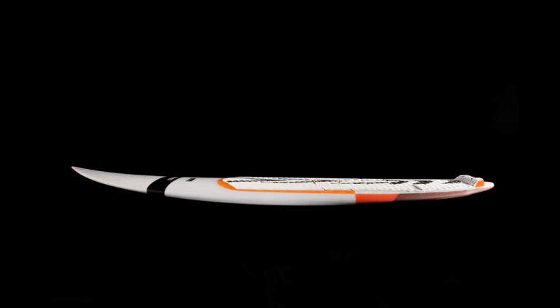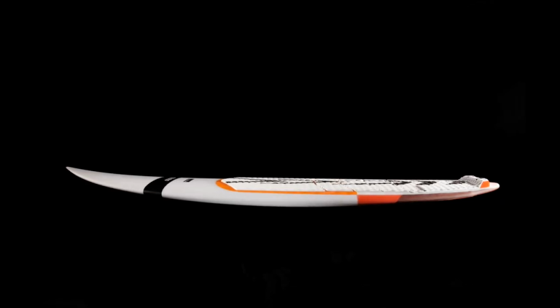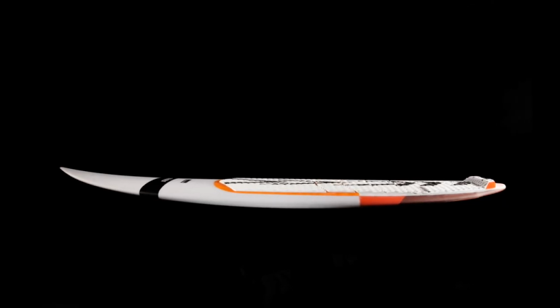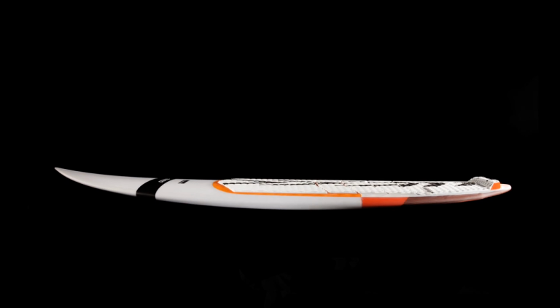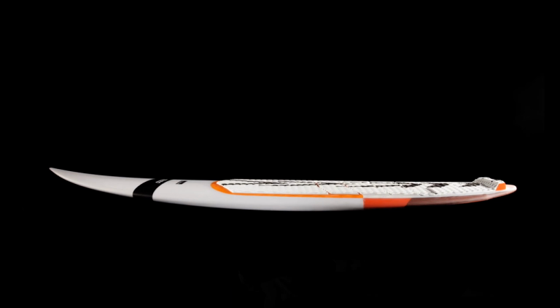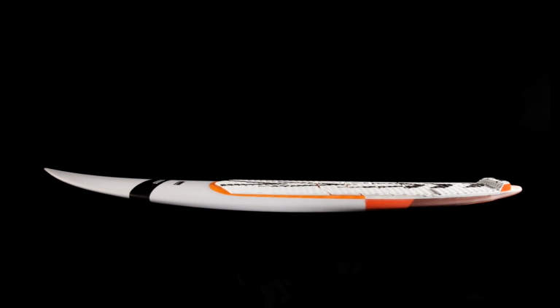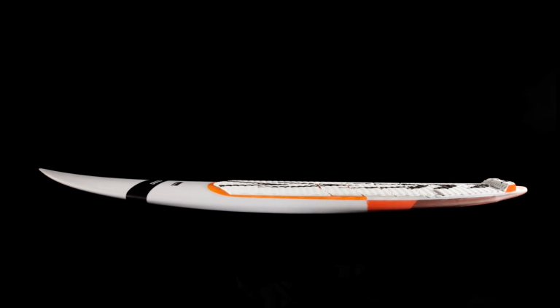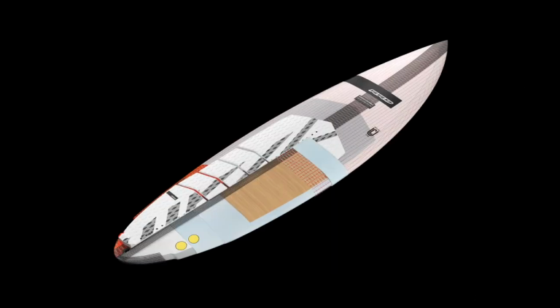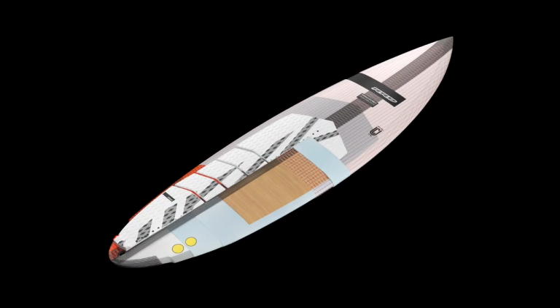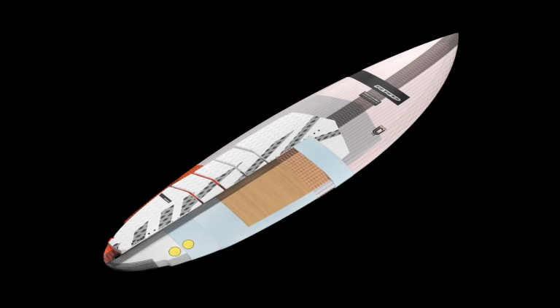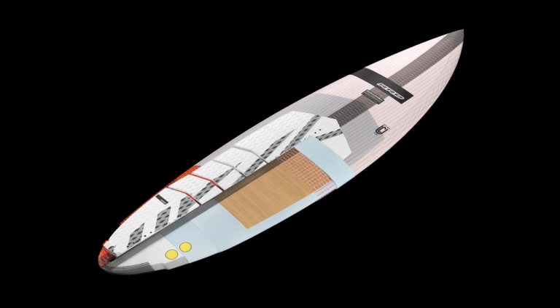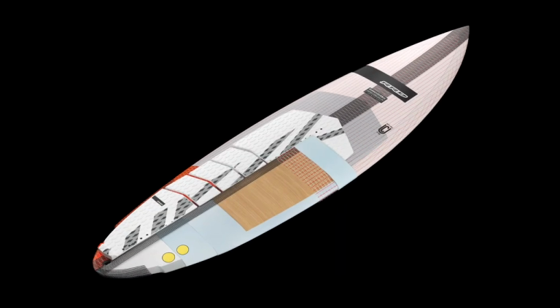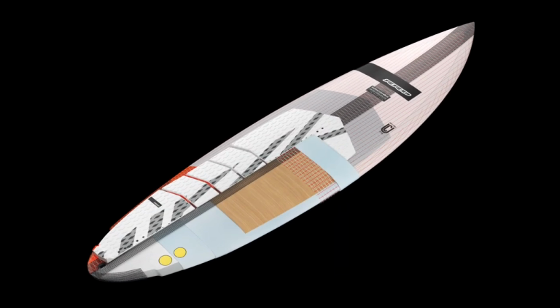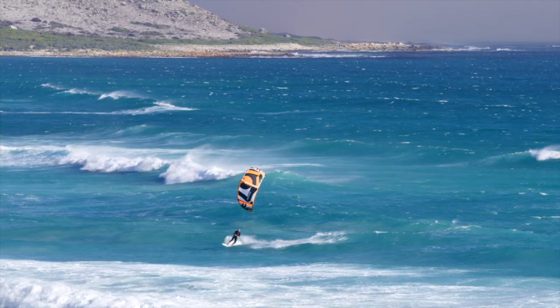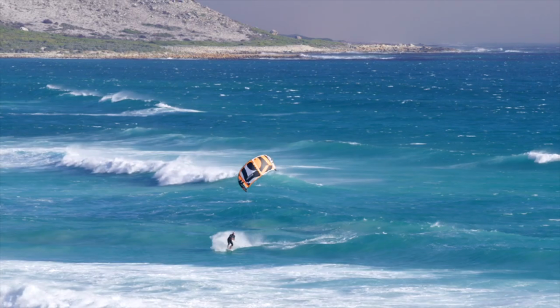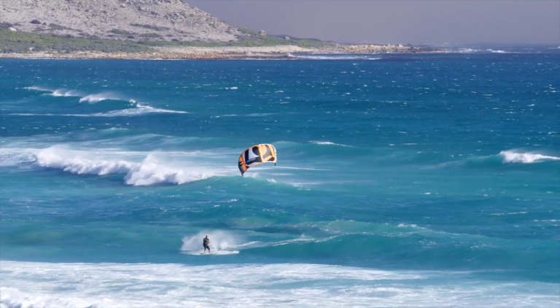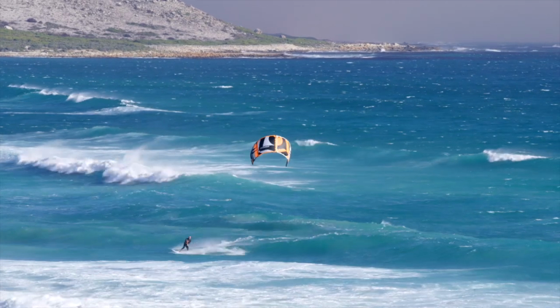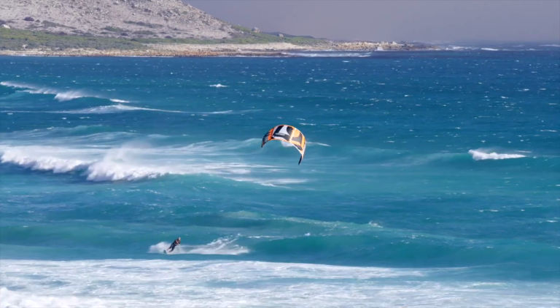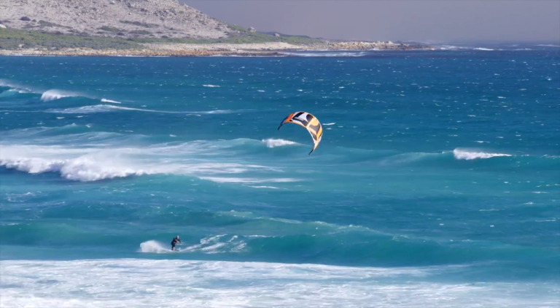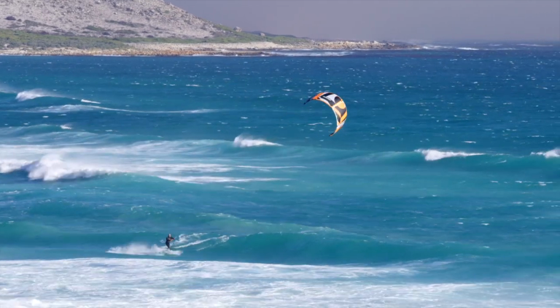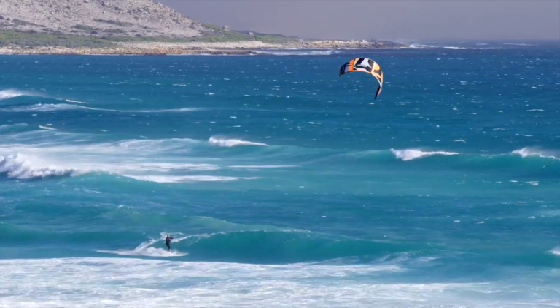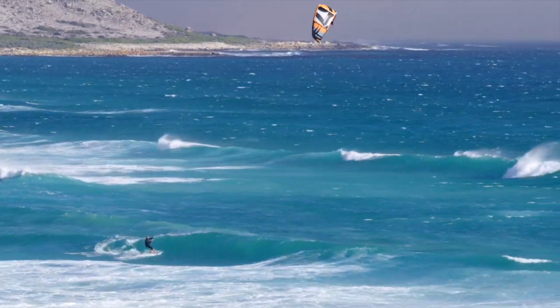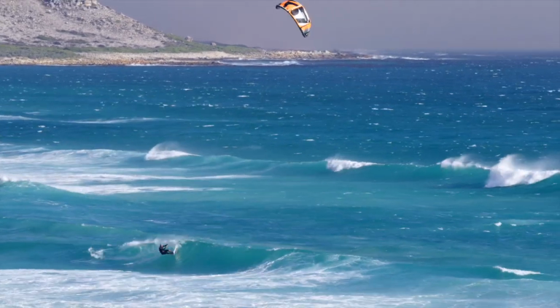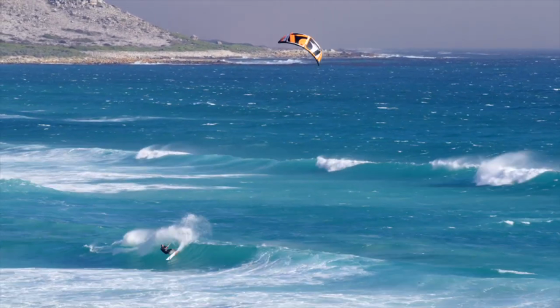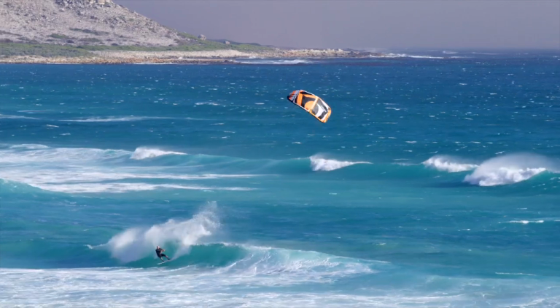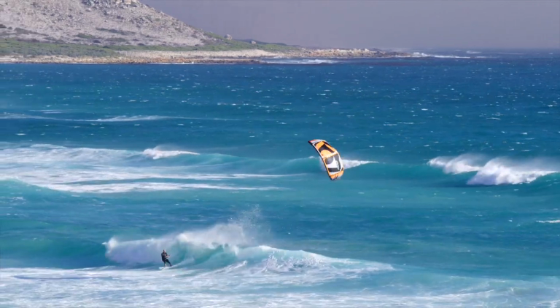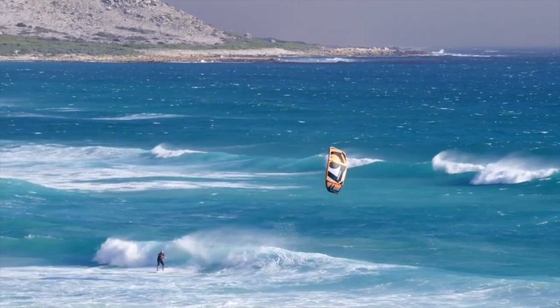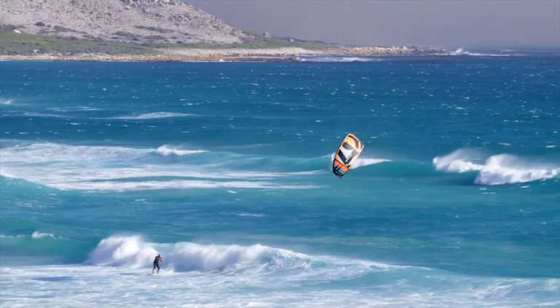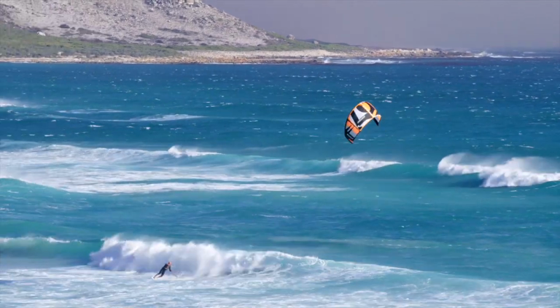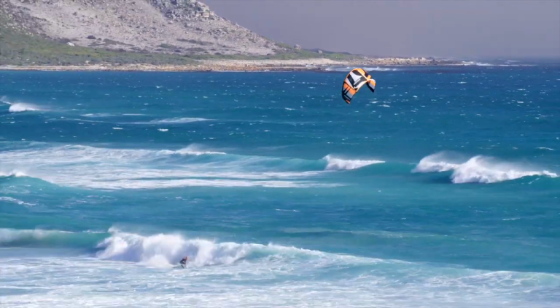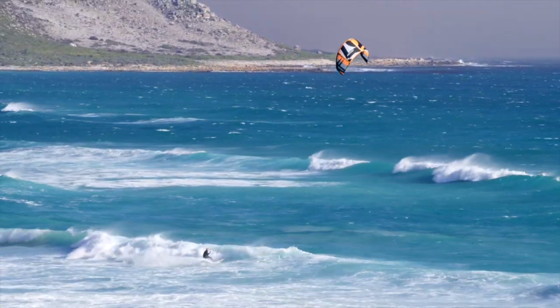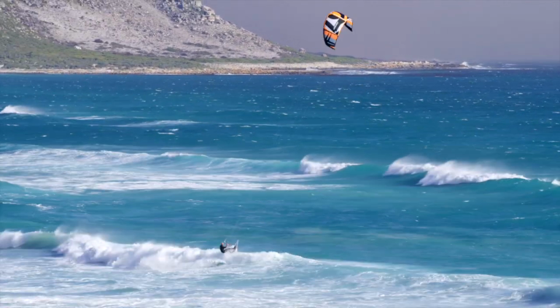The full mono concave hull with heaps of rock on the tail makes planing fast and holding control on choppy waters a breeze.